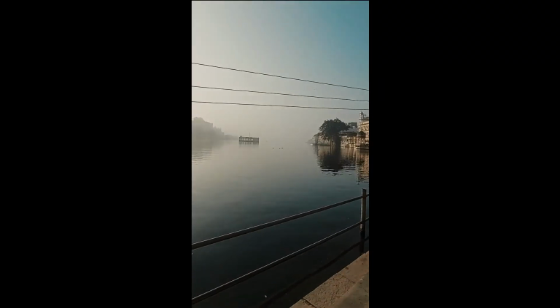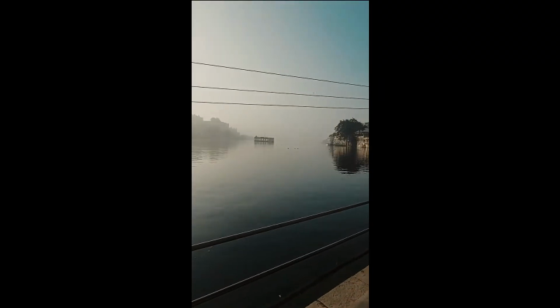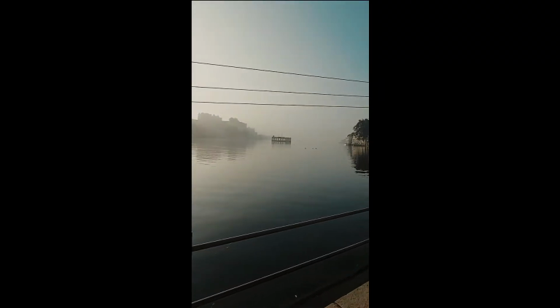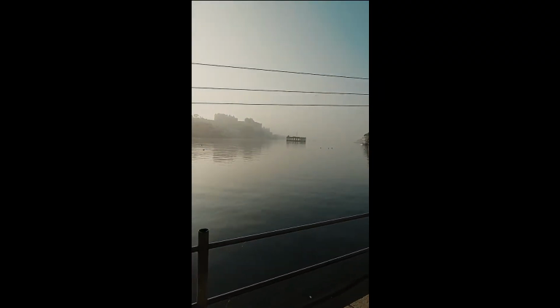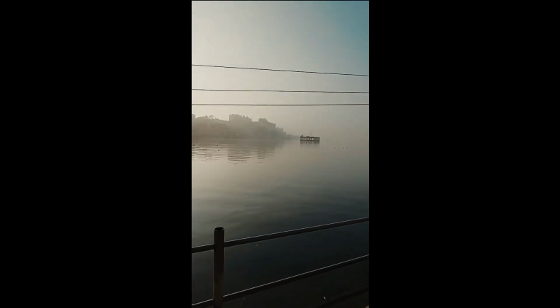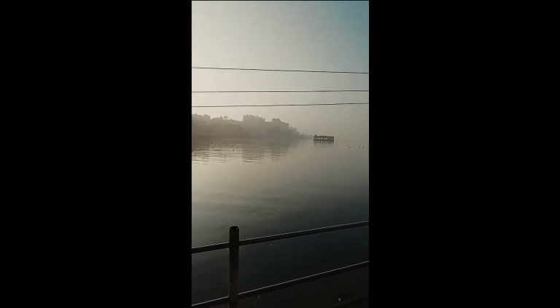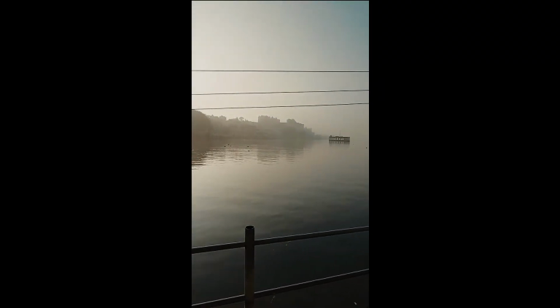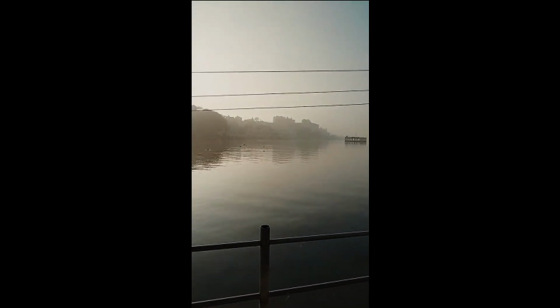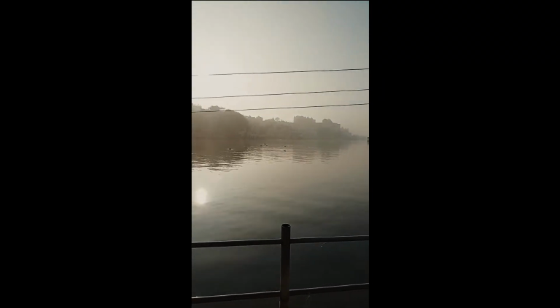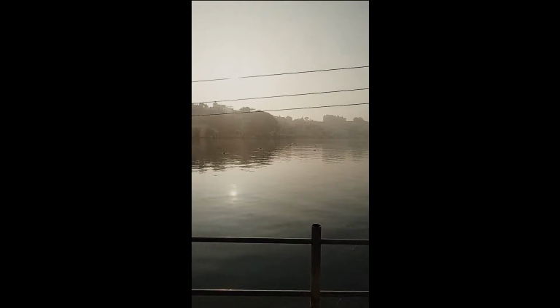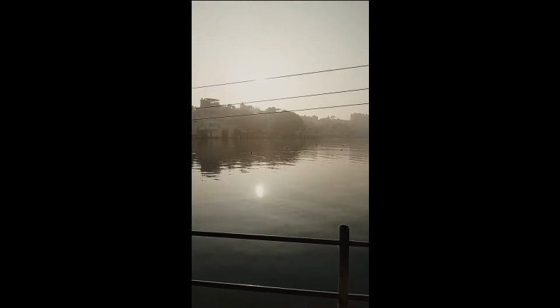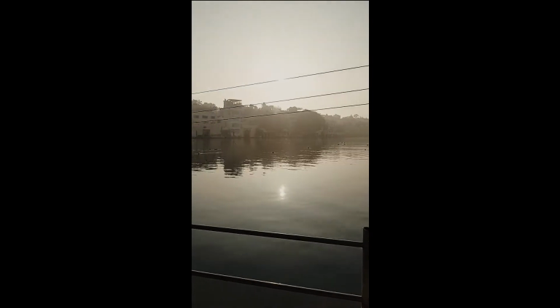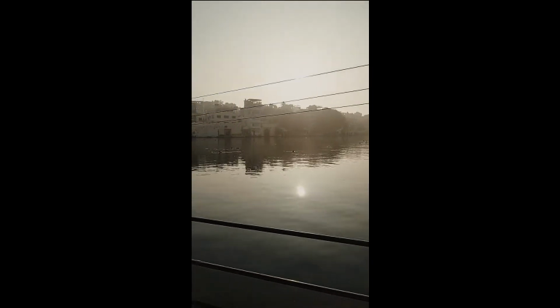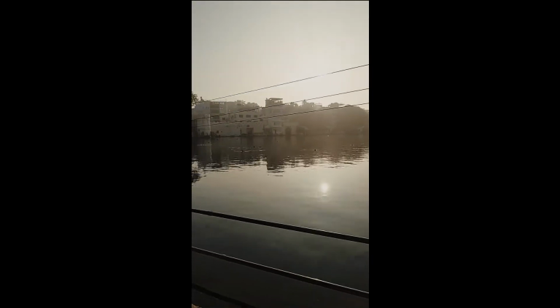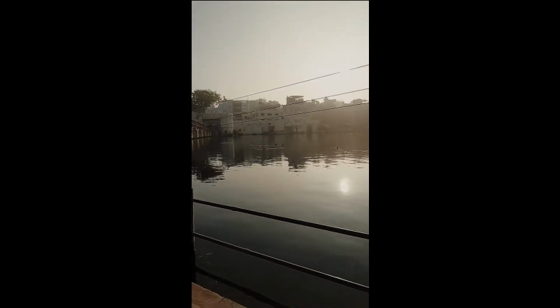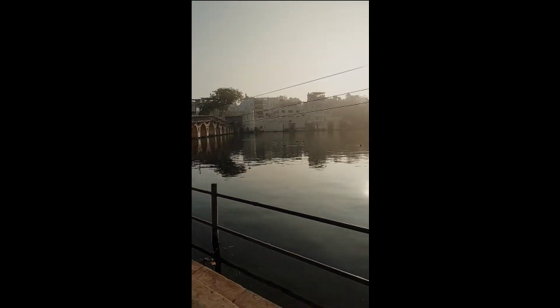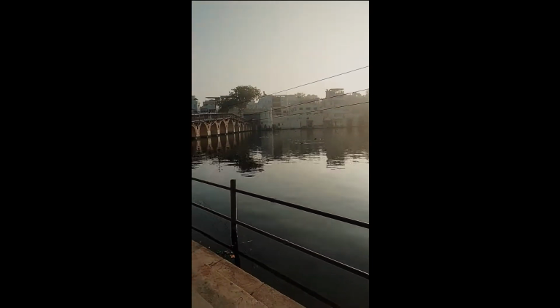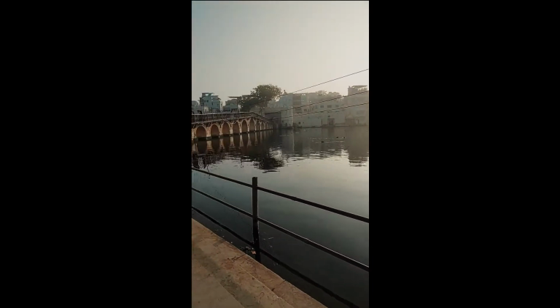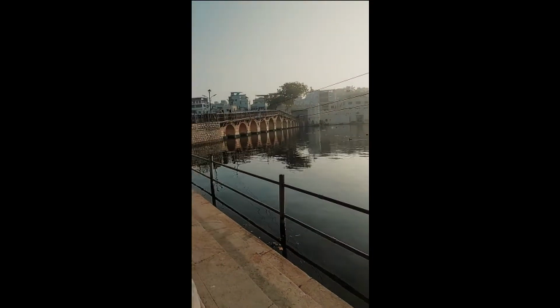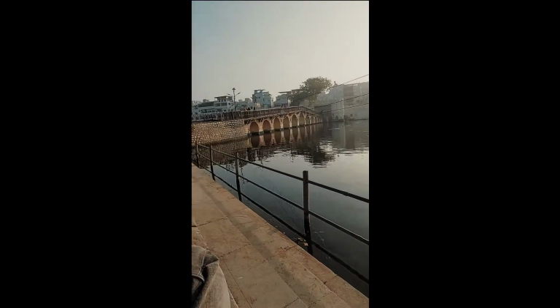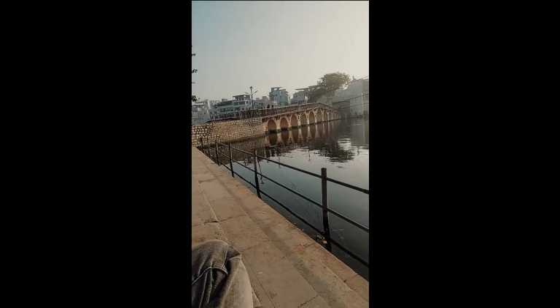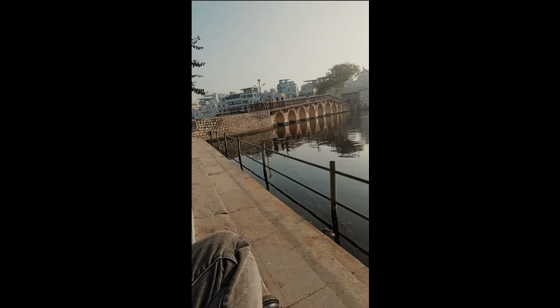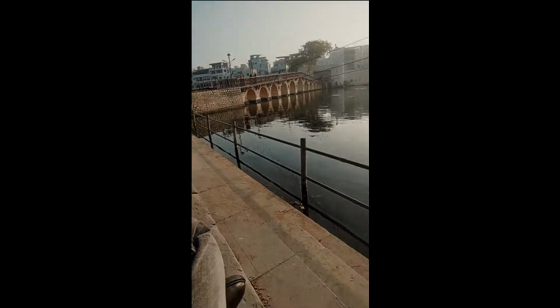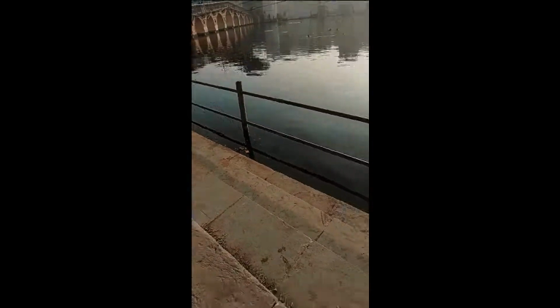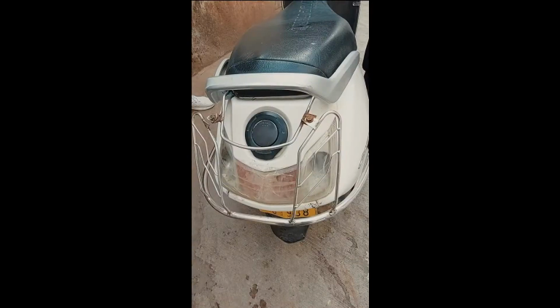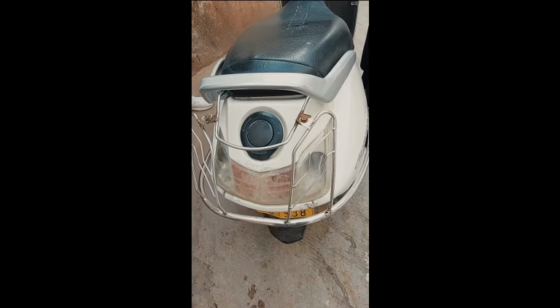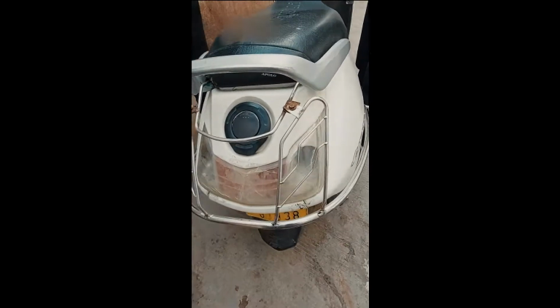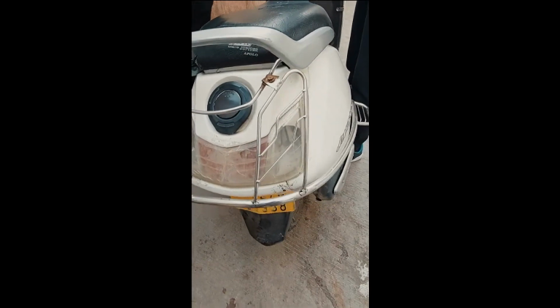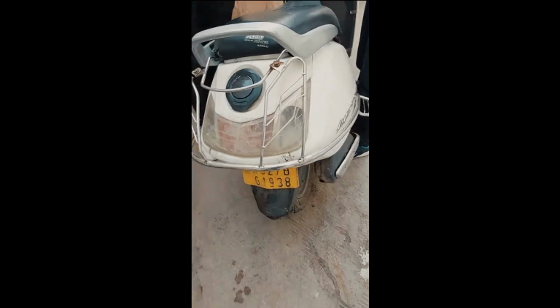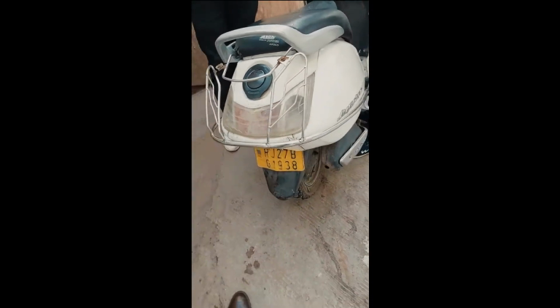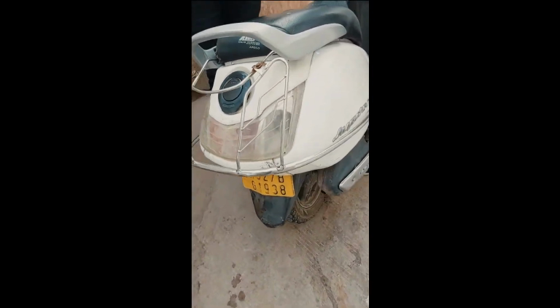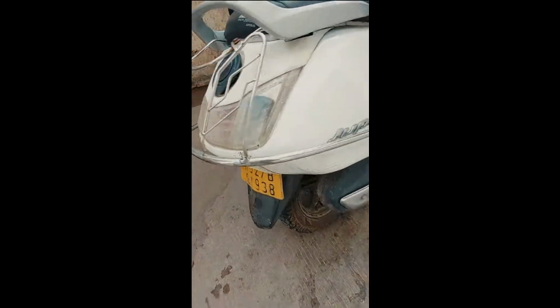Picholo Lake — morning time we were sitting here. Then we took the scooter.